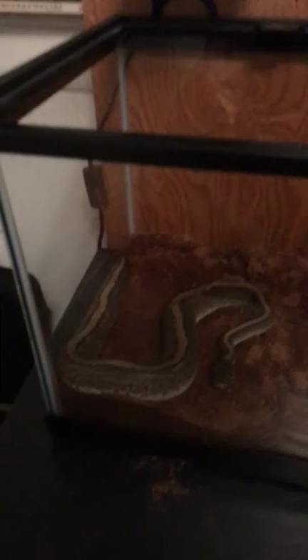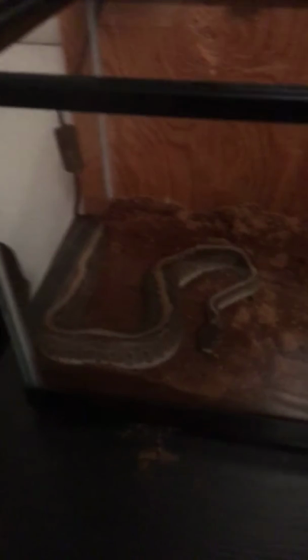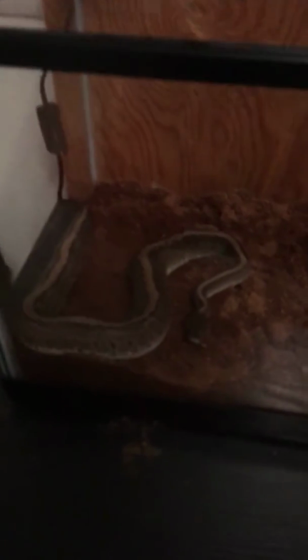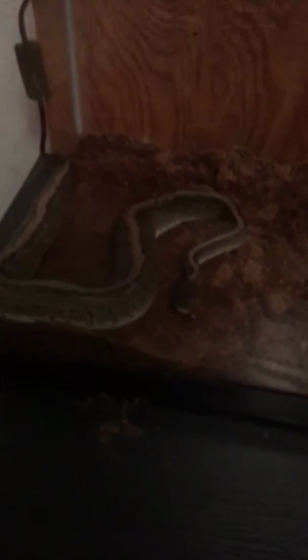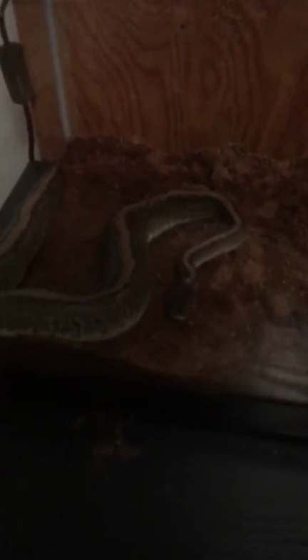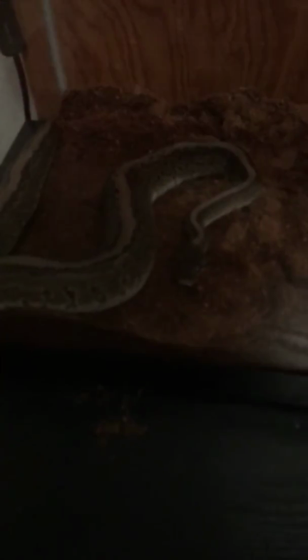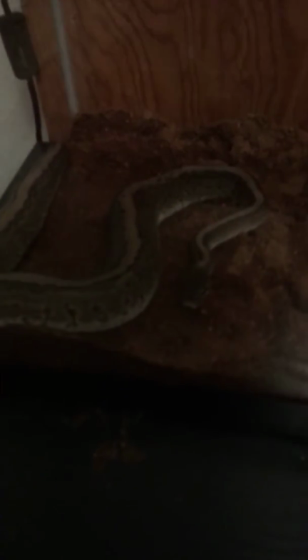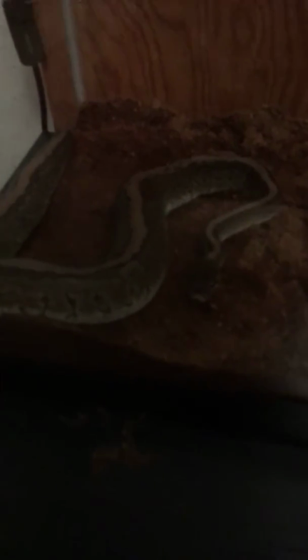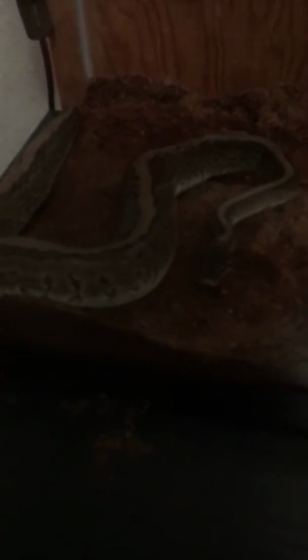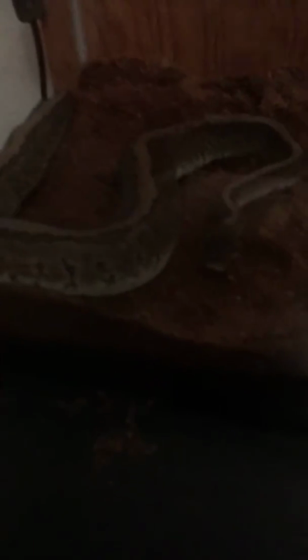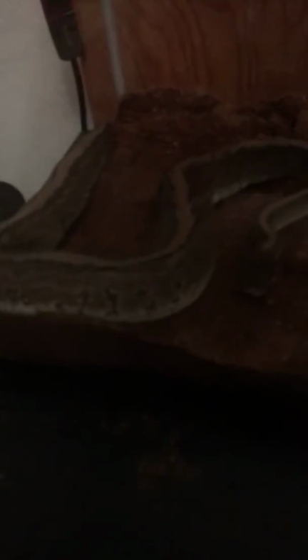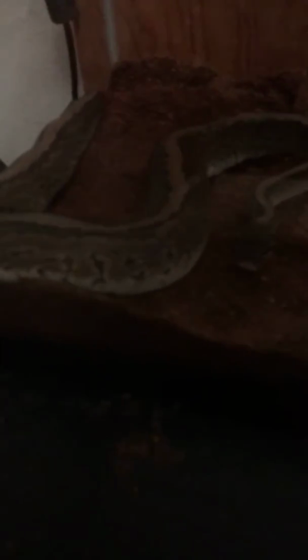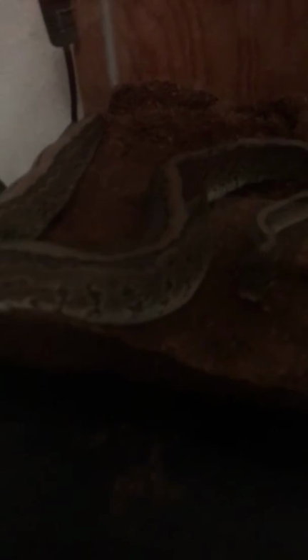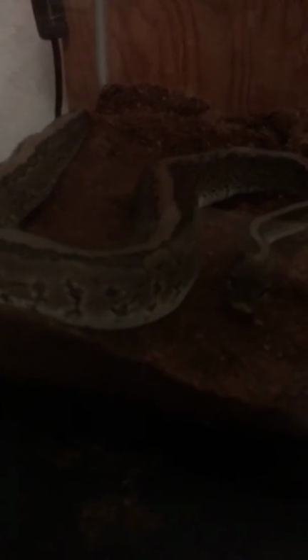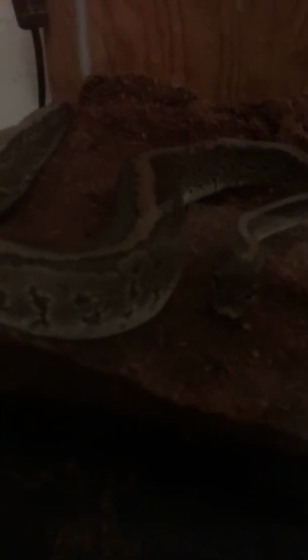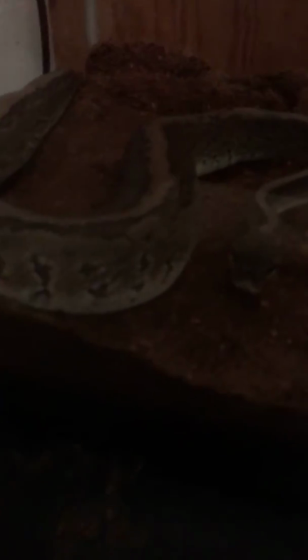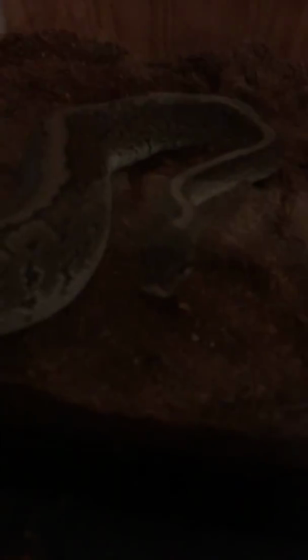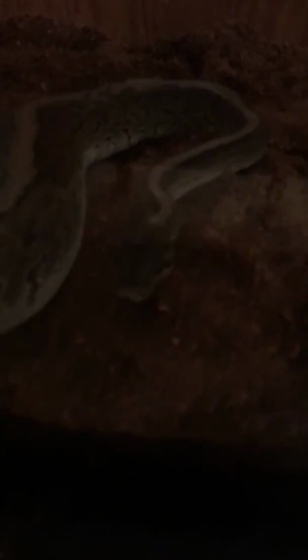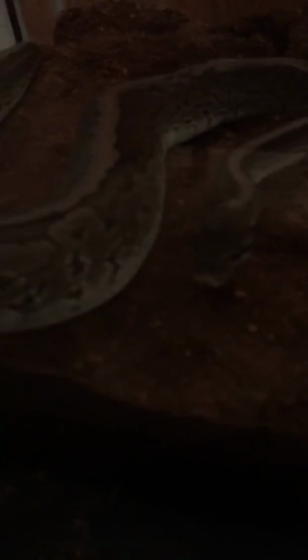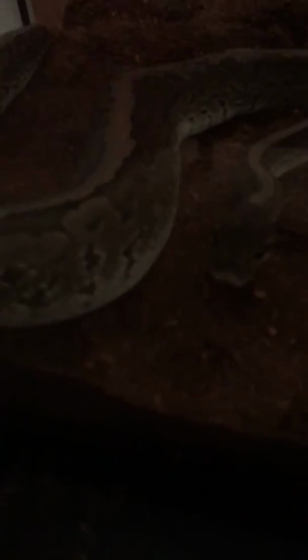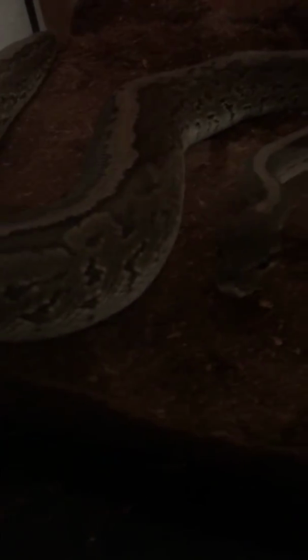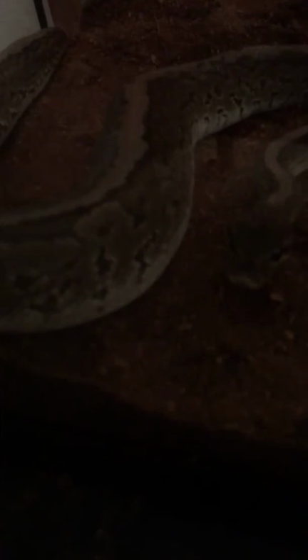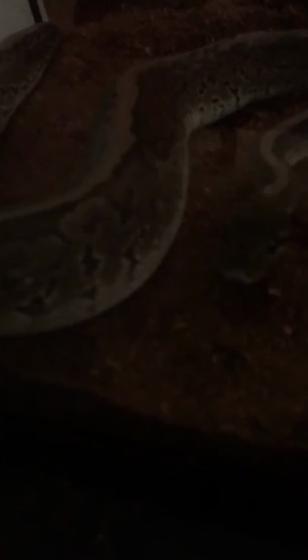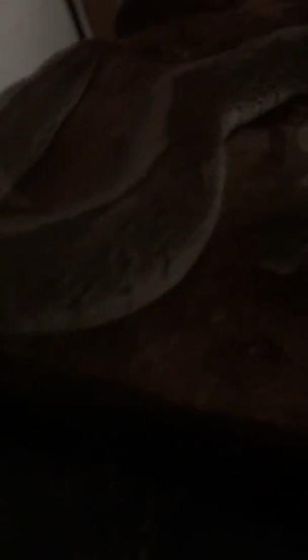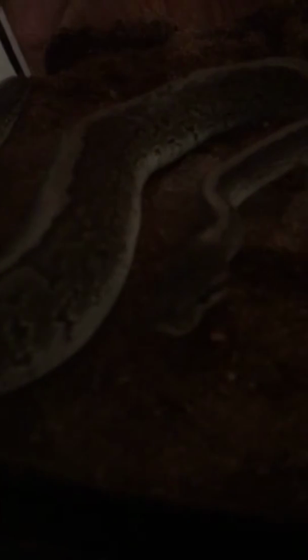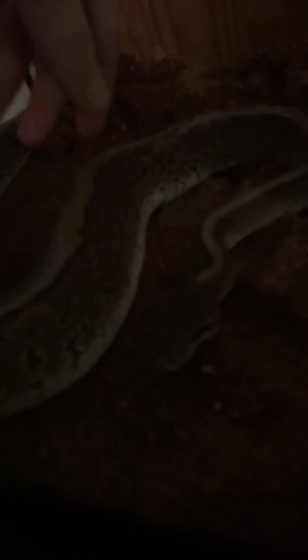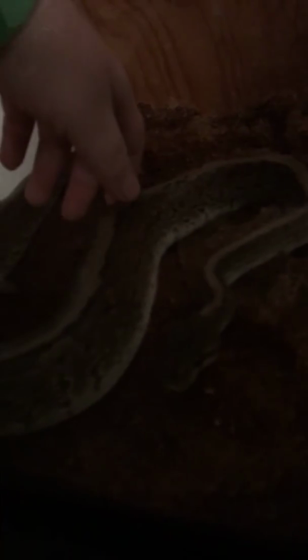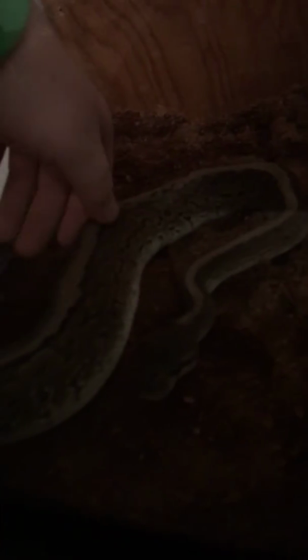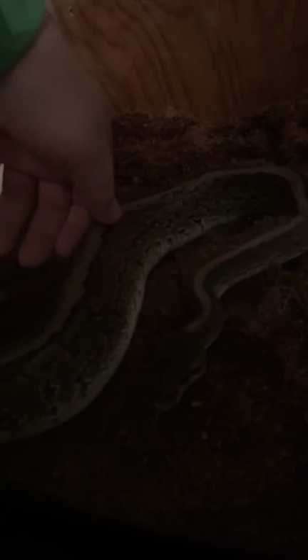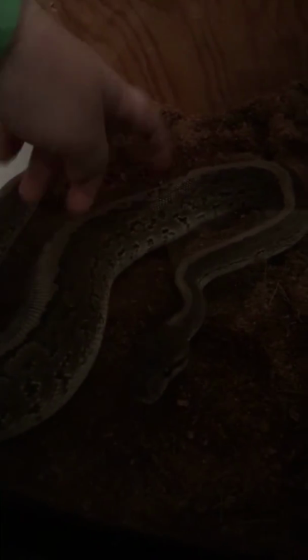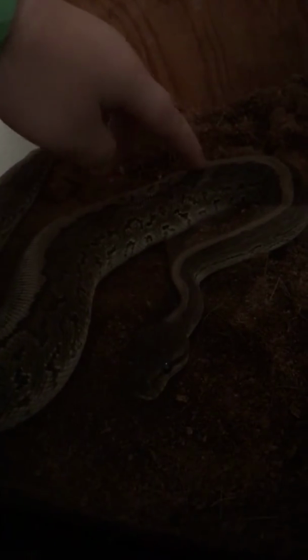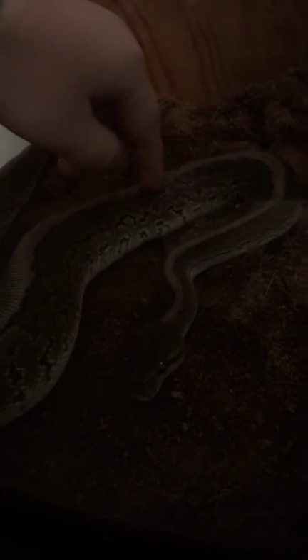Hi guys, this is day one of my ball python. I've named him Tesla and he's very curious. He has not struck yet.